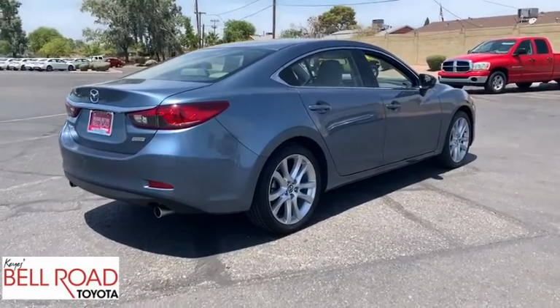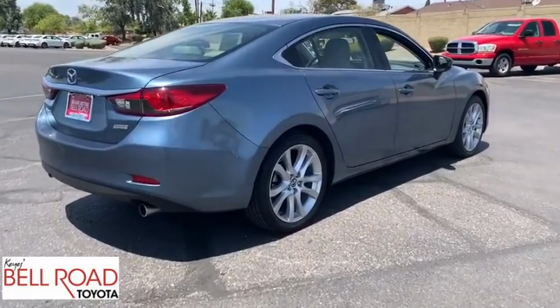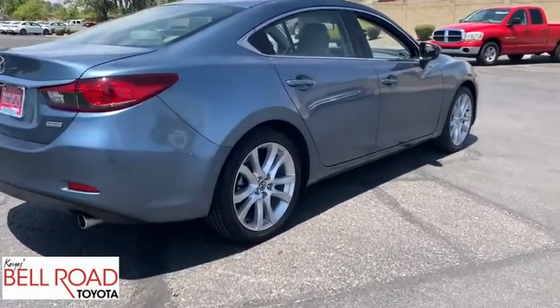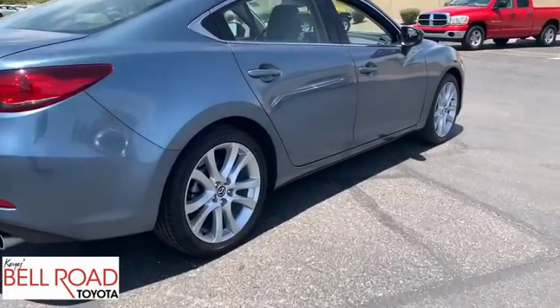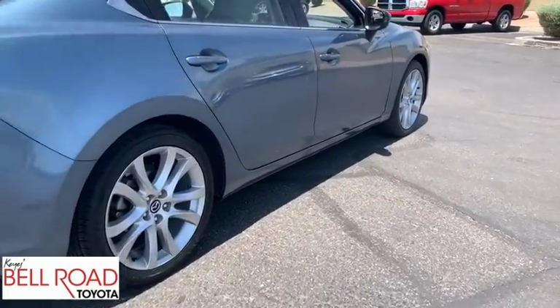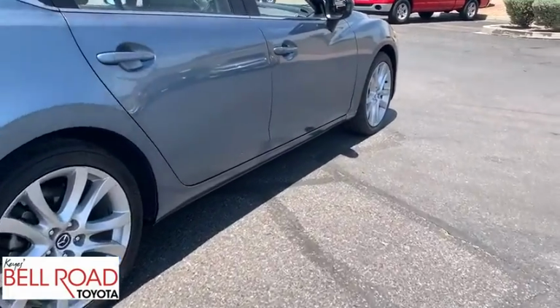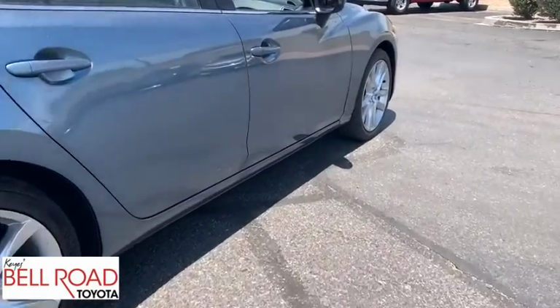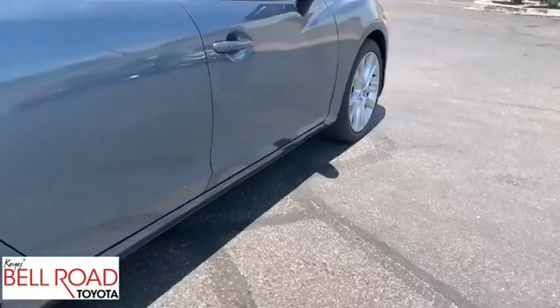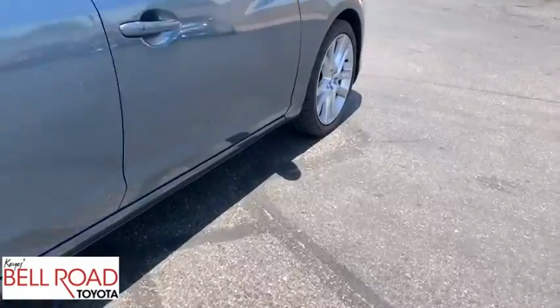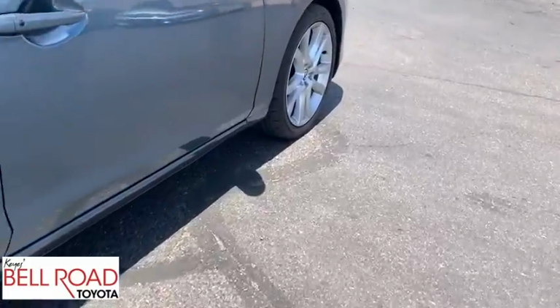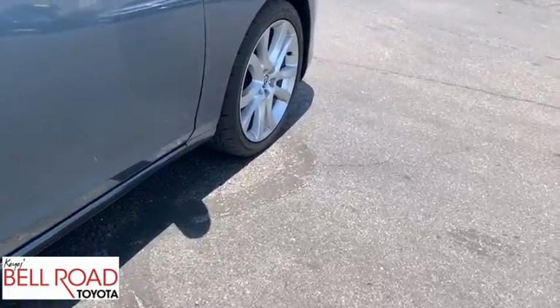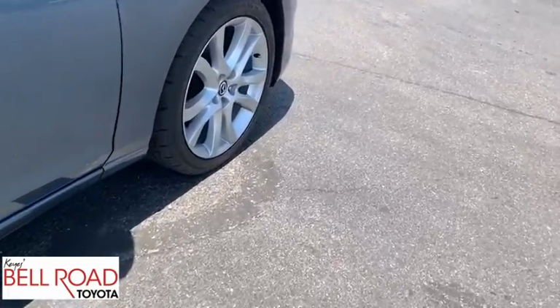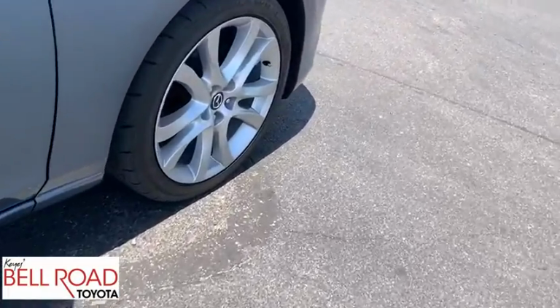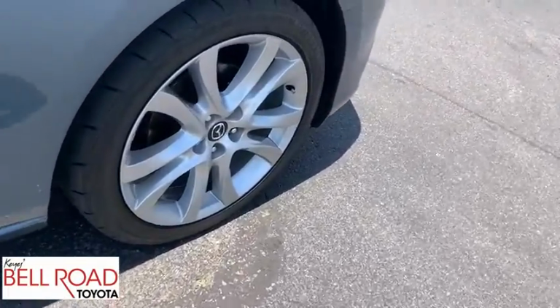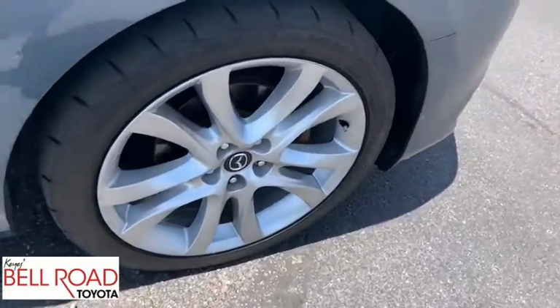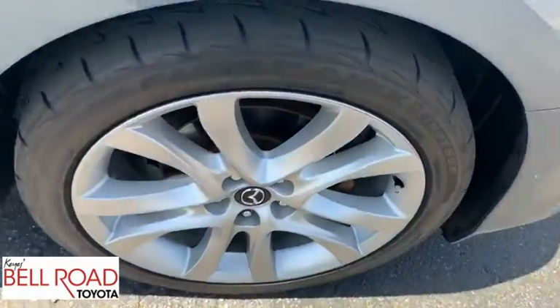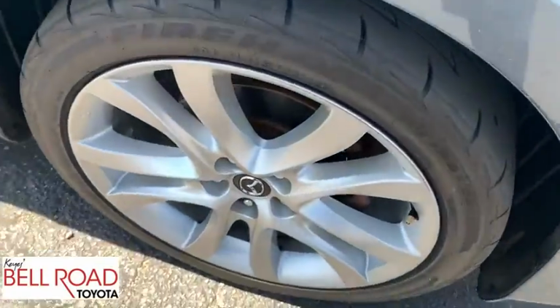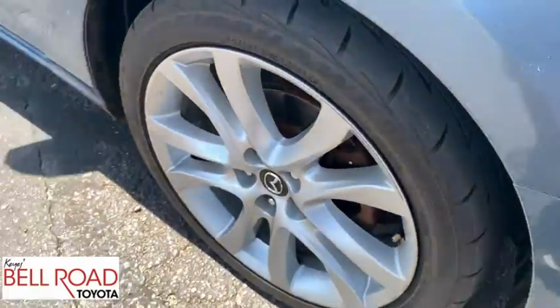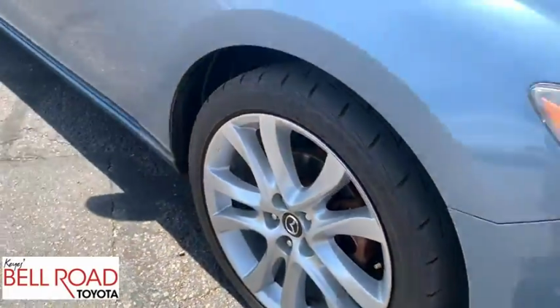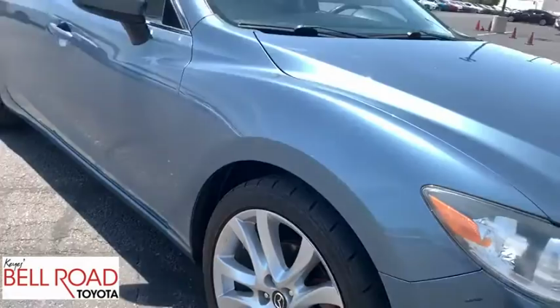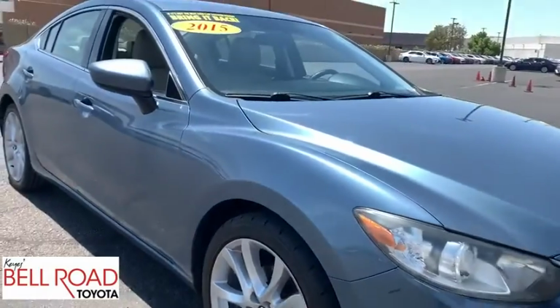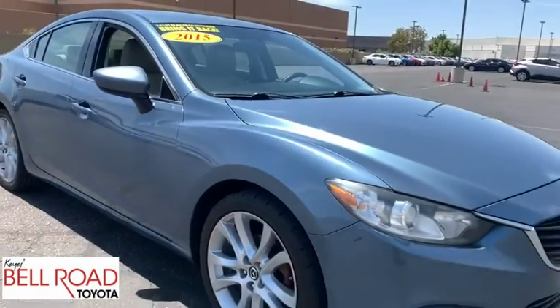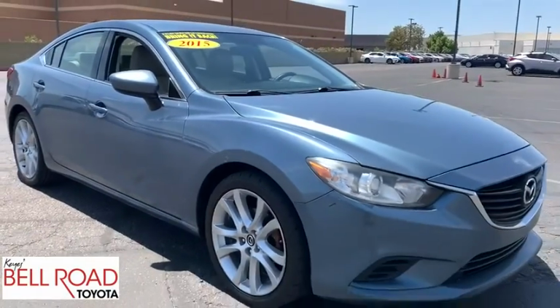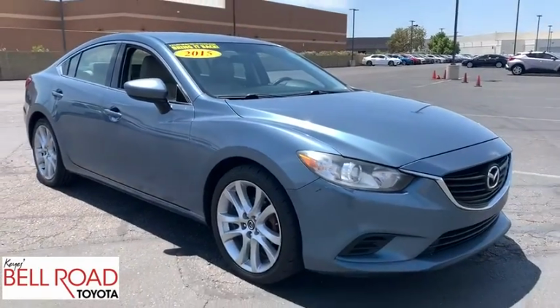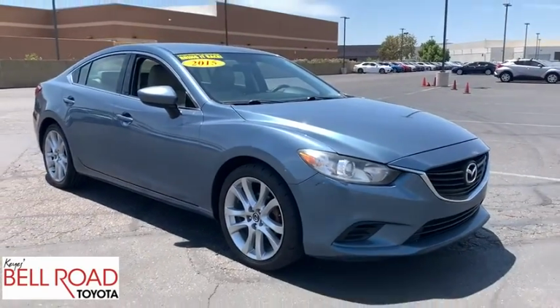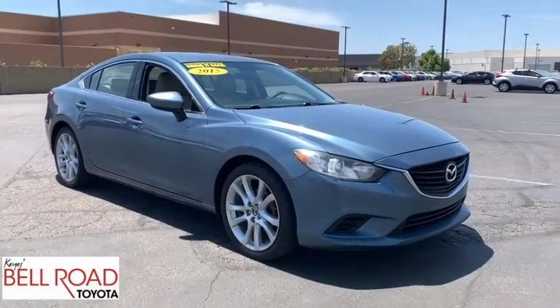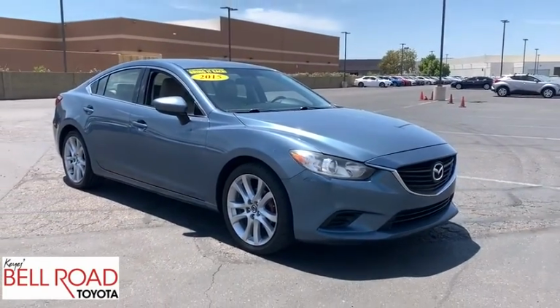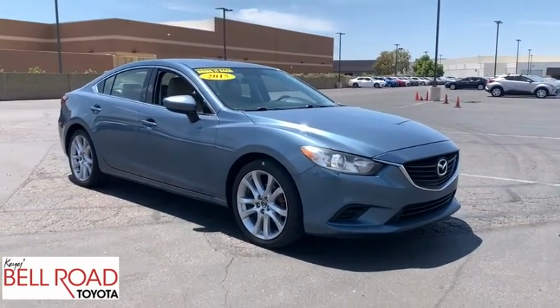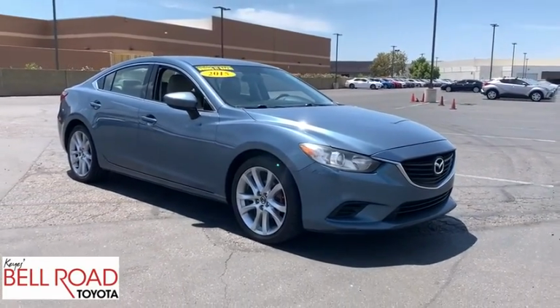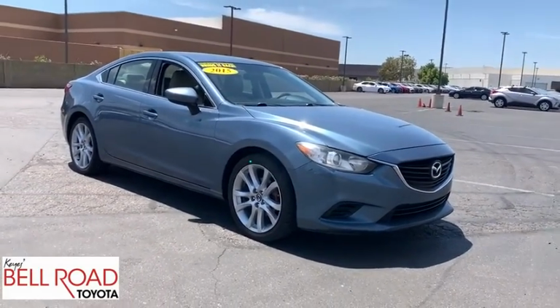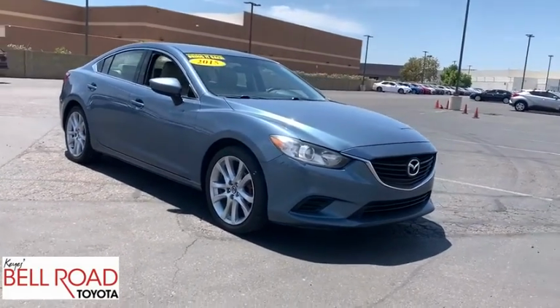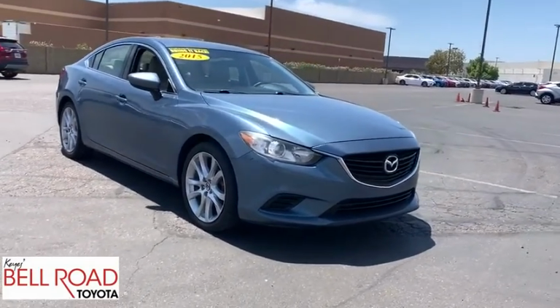Keyless entry, anti-lock braking system, traction control, stability control, steering wheel audio controls, backup camera, leather-wrapped steering wheel, Bluetooth, power steering, adjustable steering wheel, keyless start, cruise control.